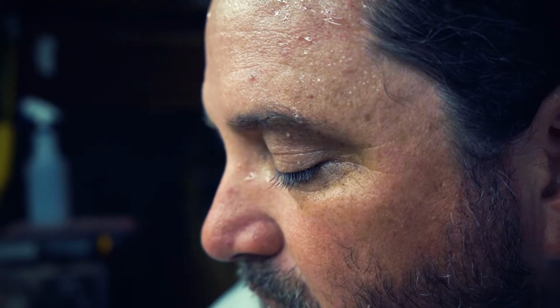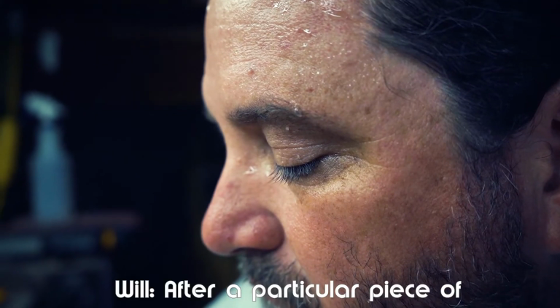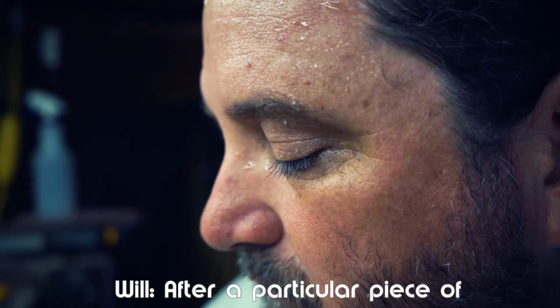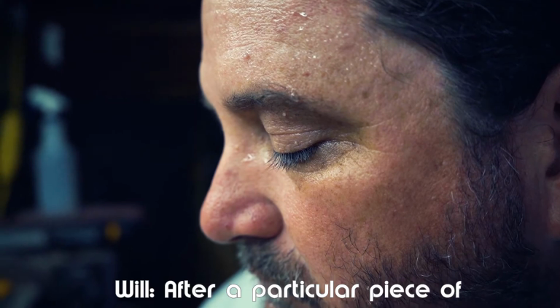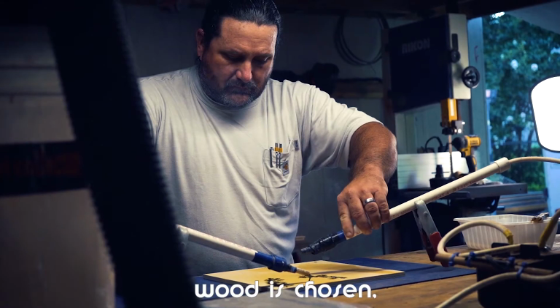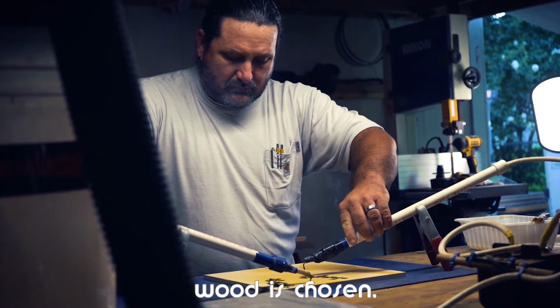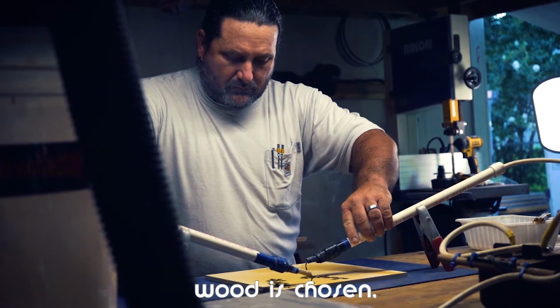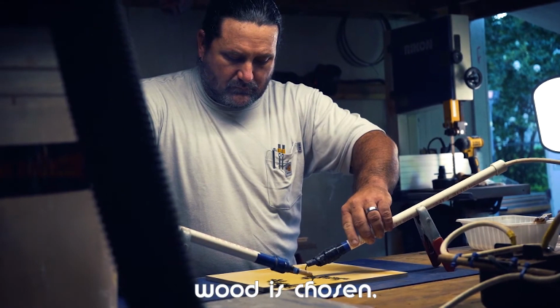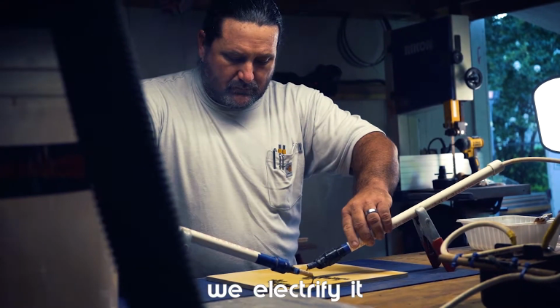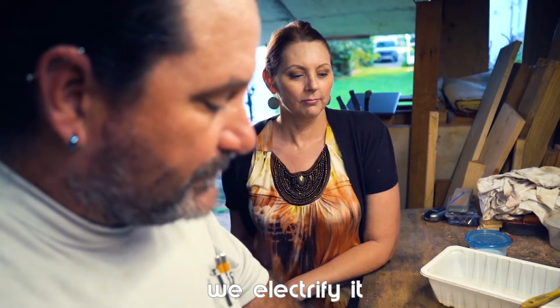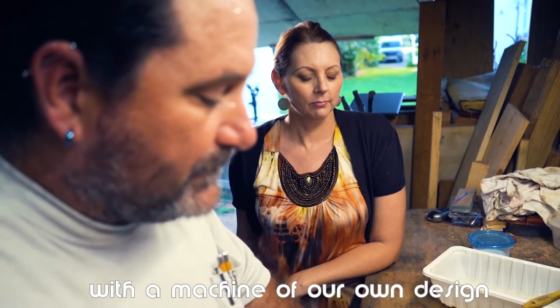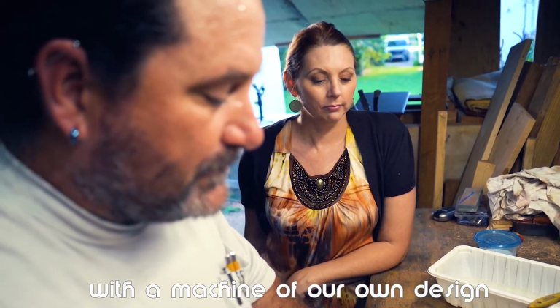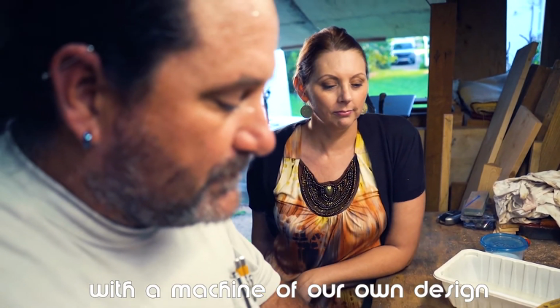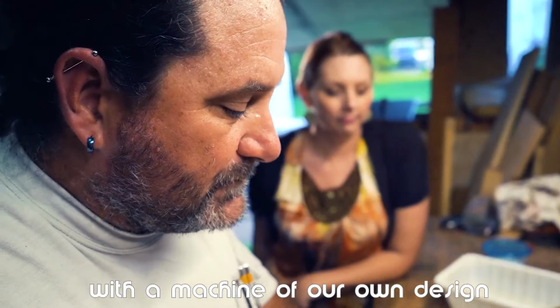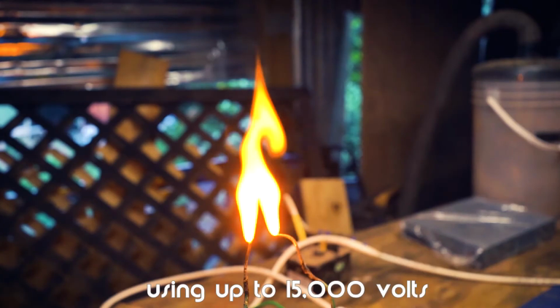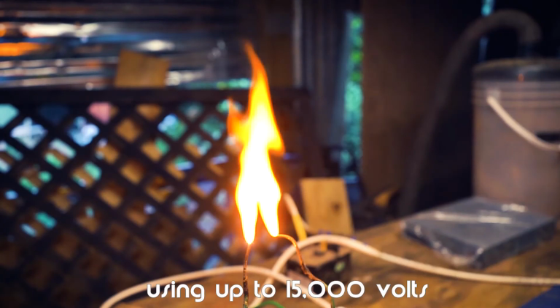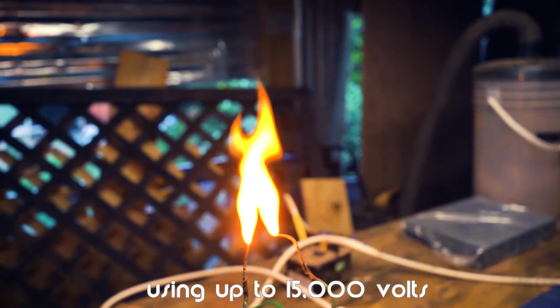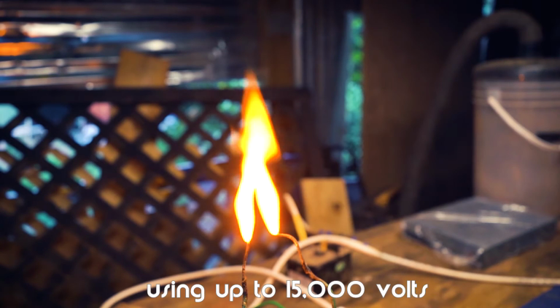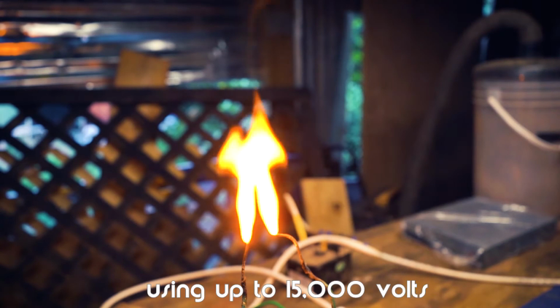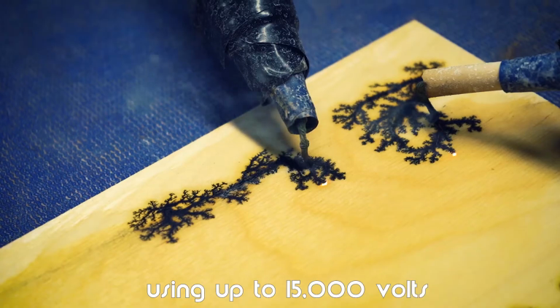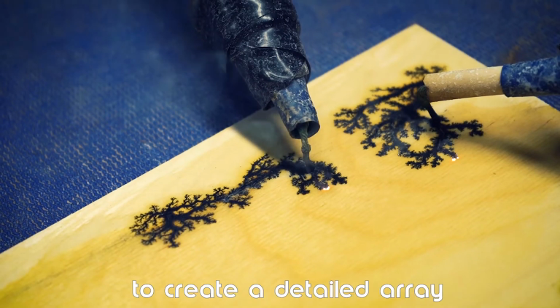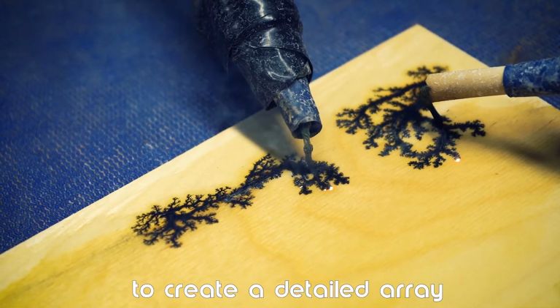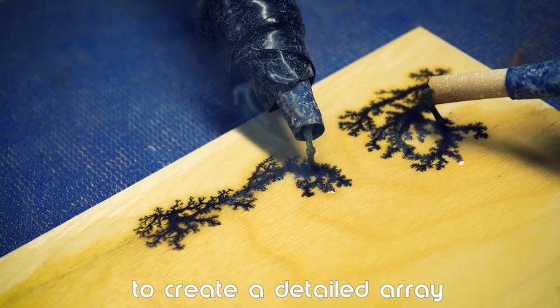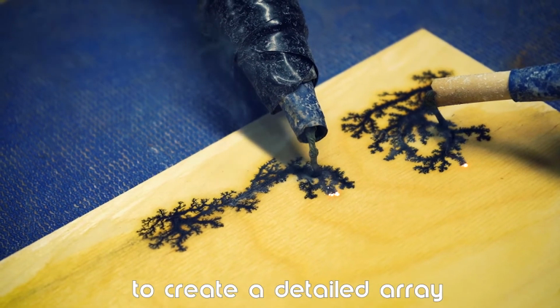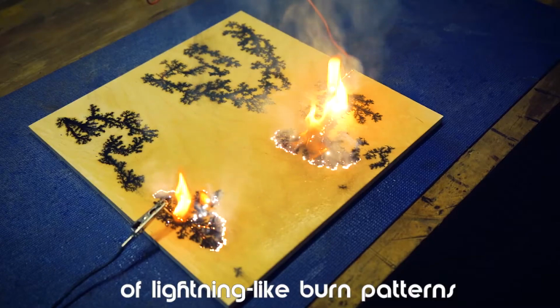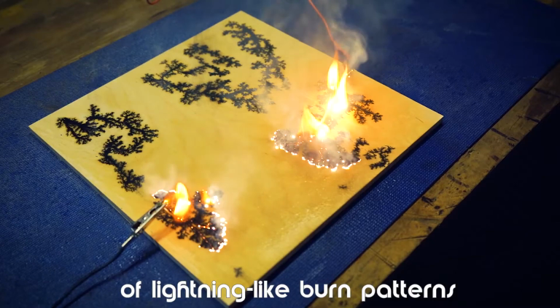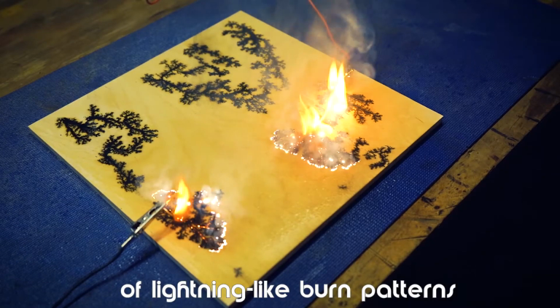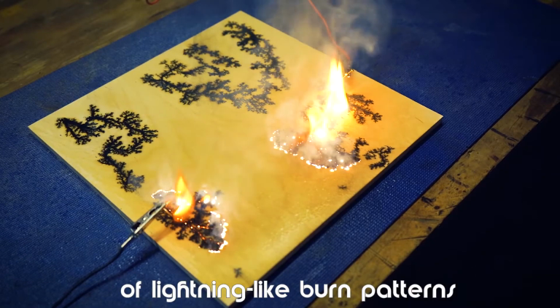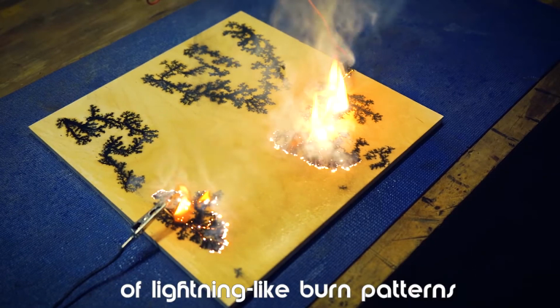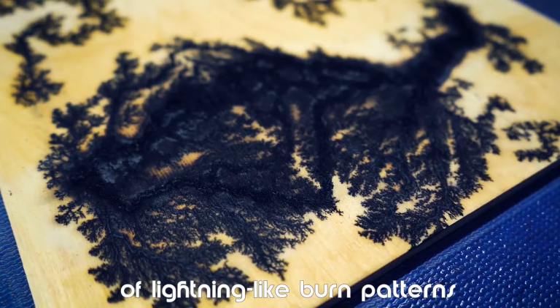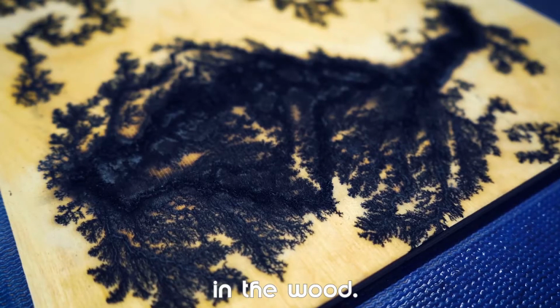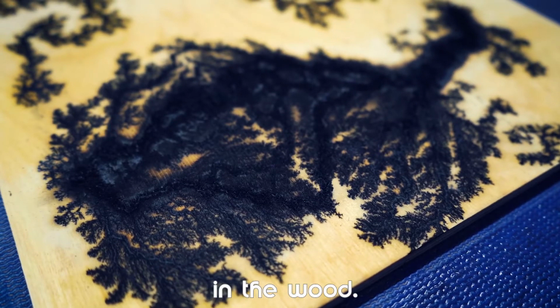After a particular piece of wood is chosen, we electrify it with a machine of our own design, using up to 15,000 volts to create a detailed array of lightning-like burn patterns in the wood.